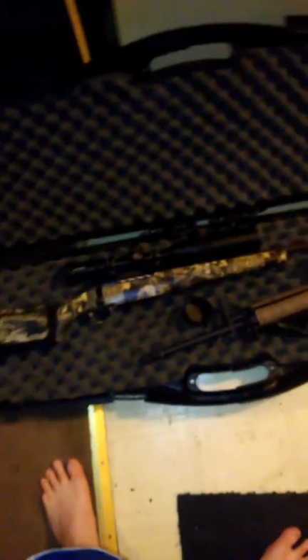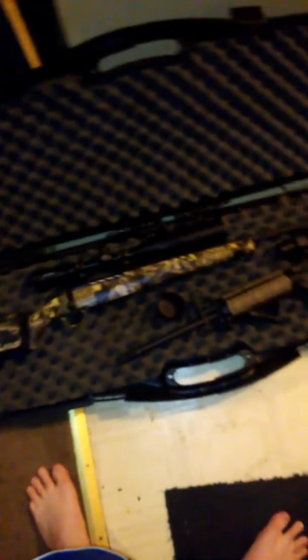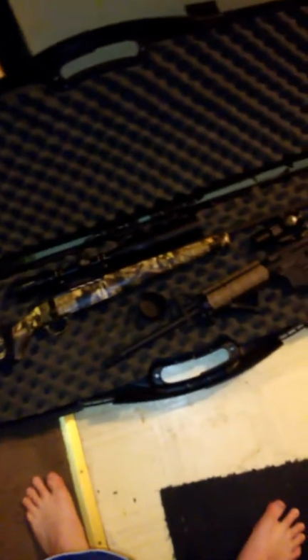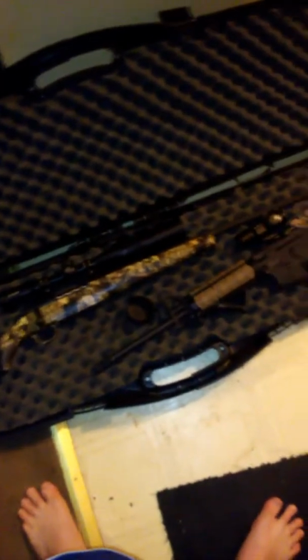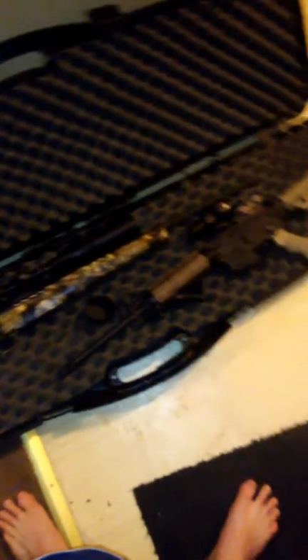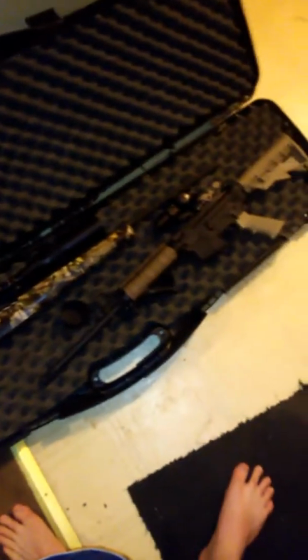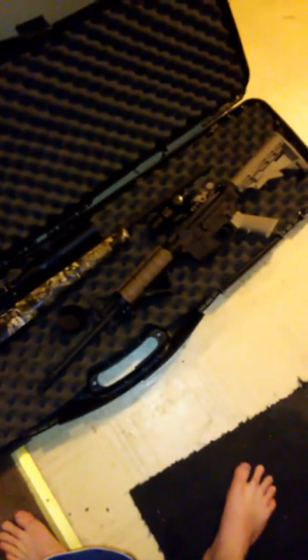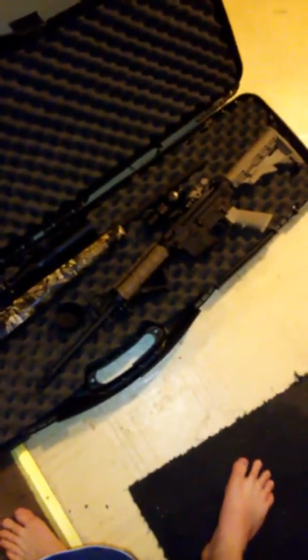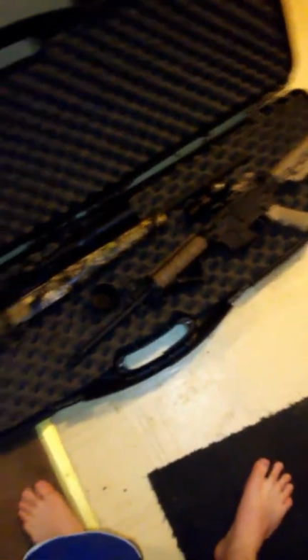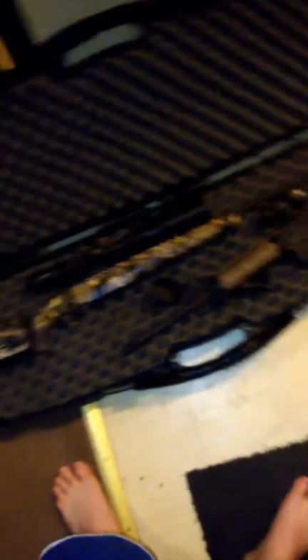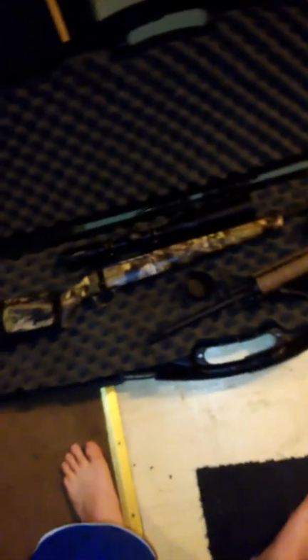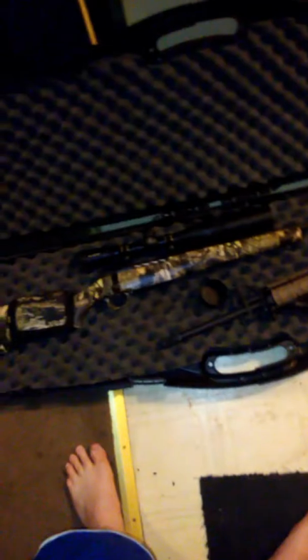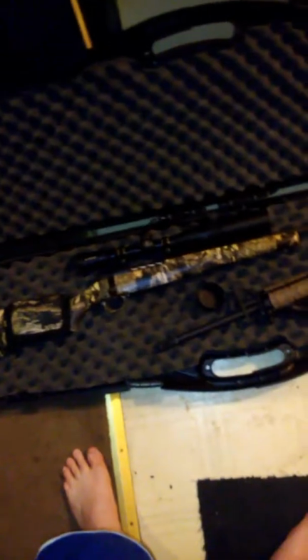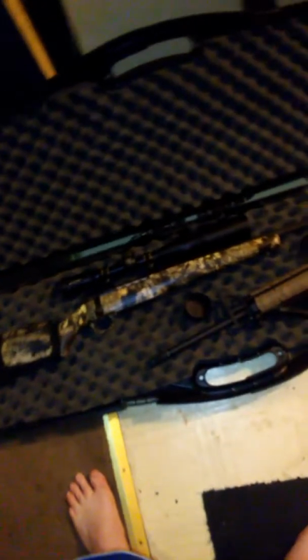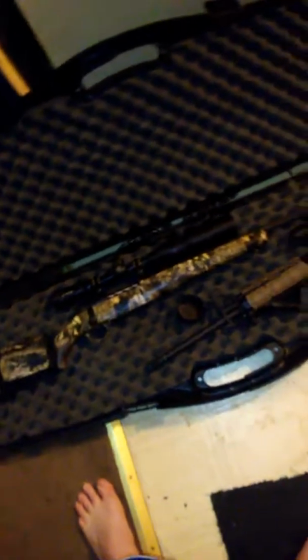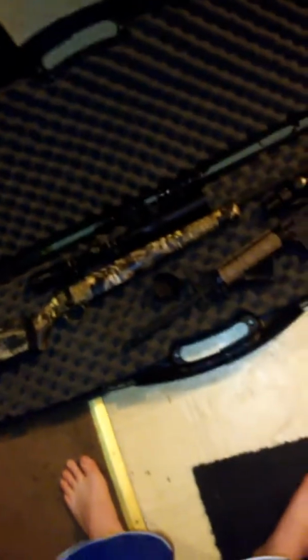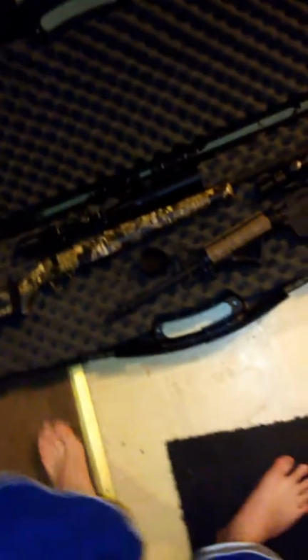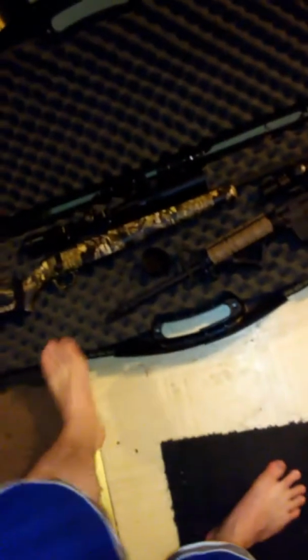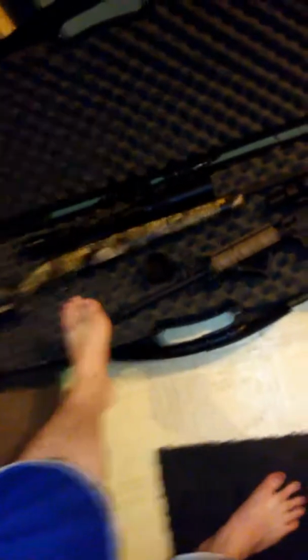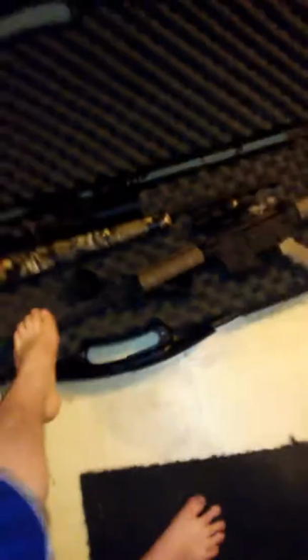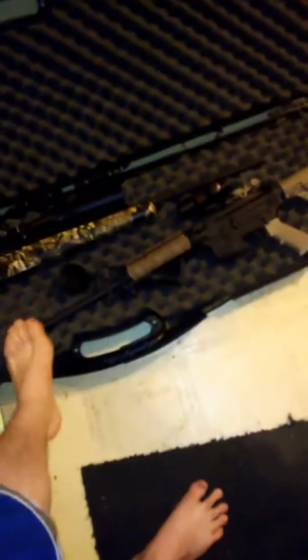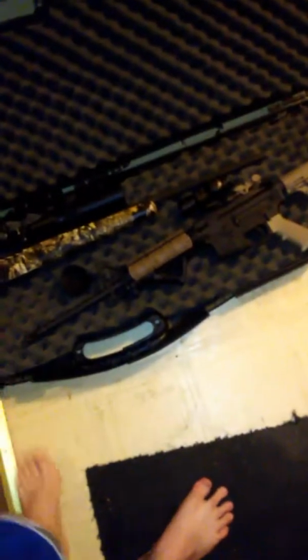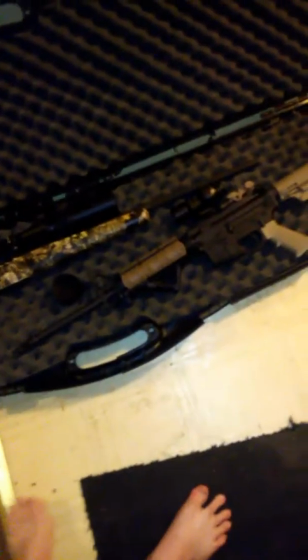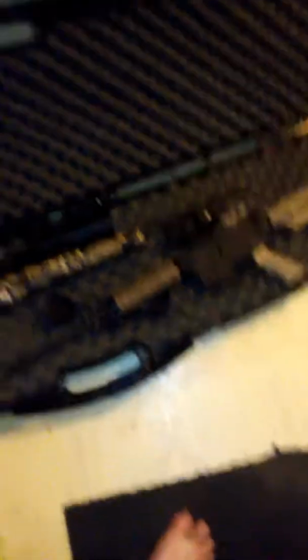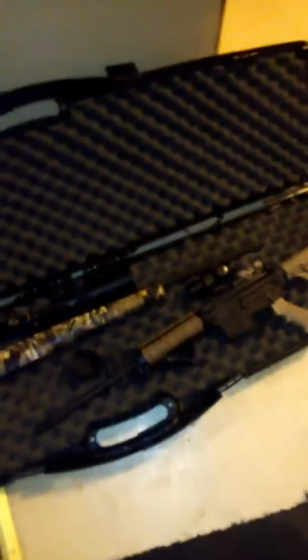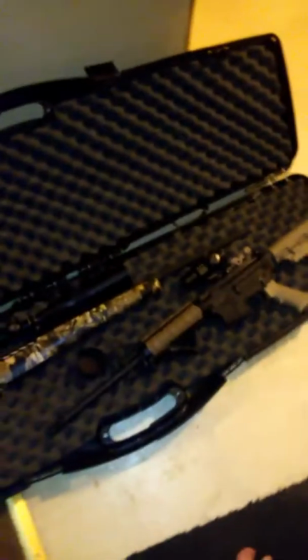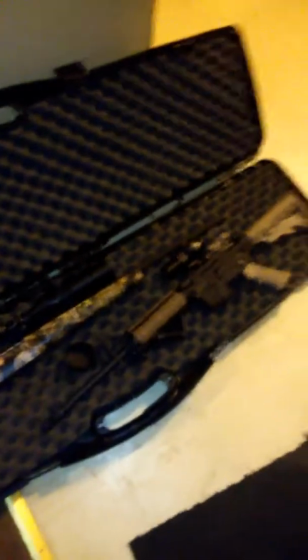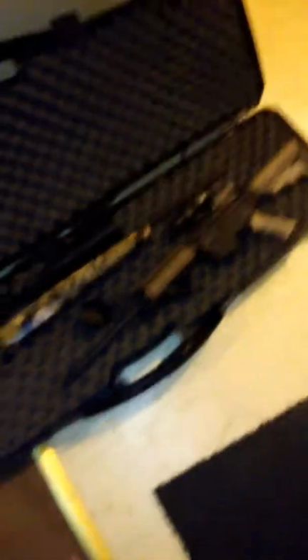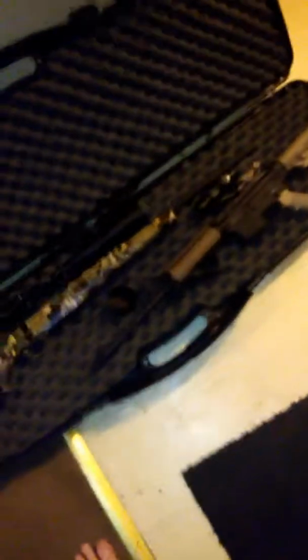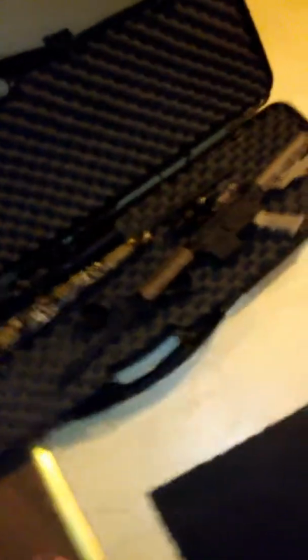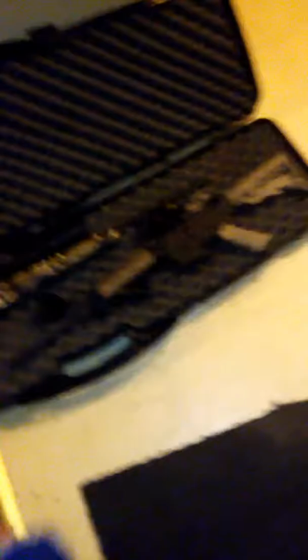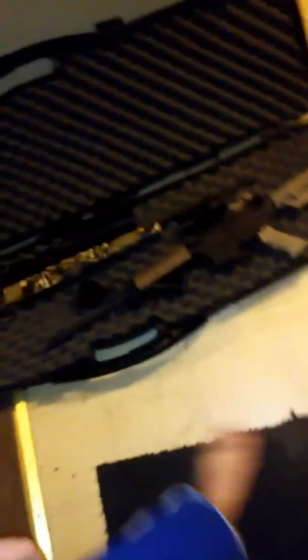A couple of toys — pretty expensive toys. $1,400 to $1,500 in this case. And I have a ton of money in ammo.